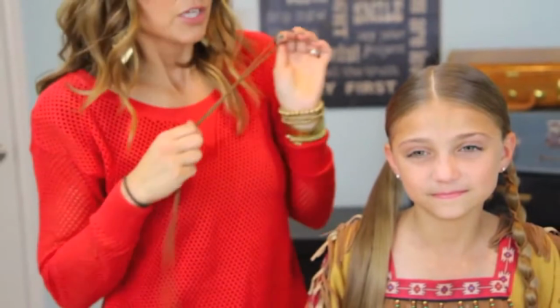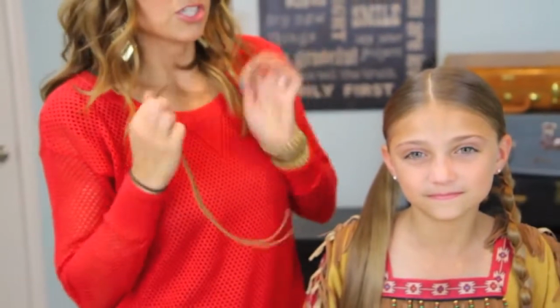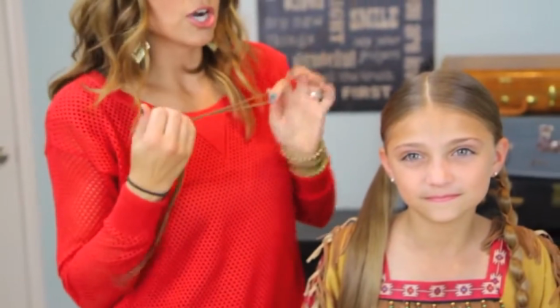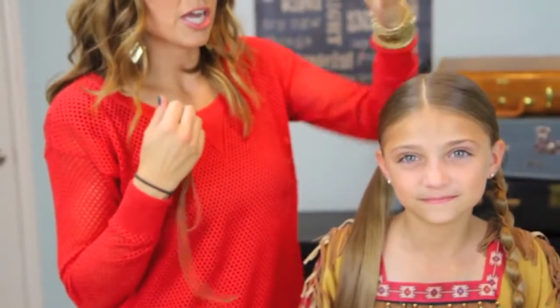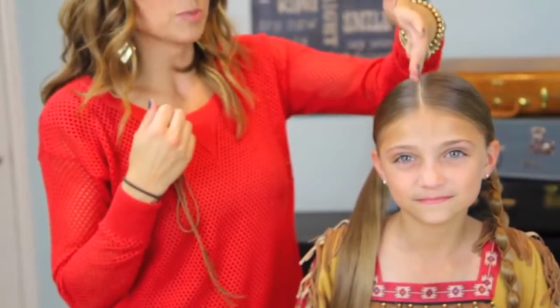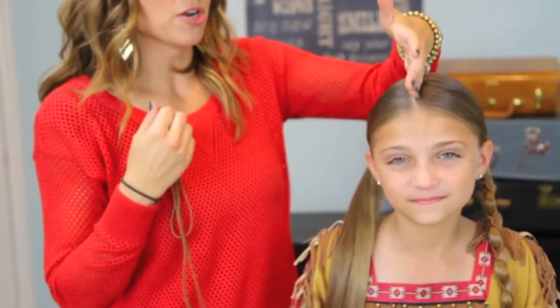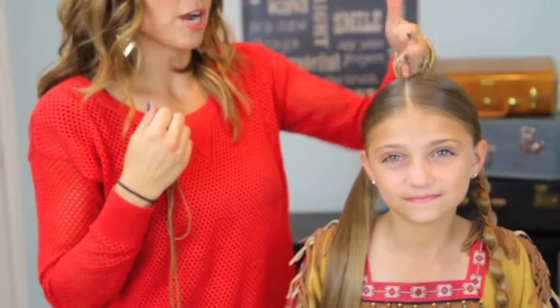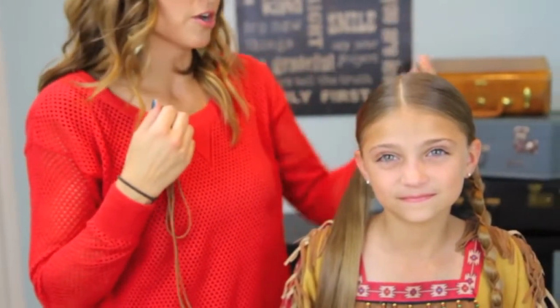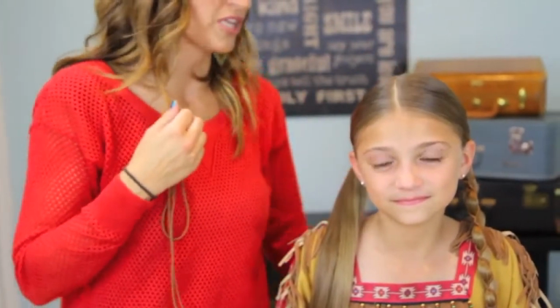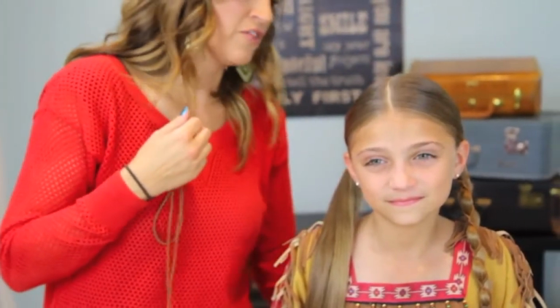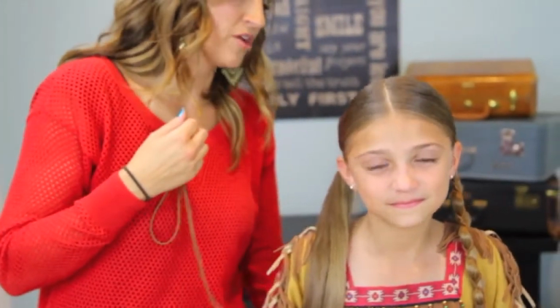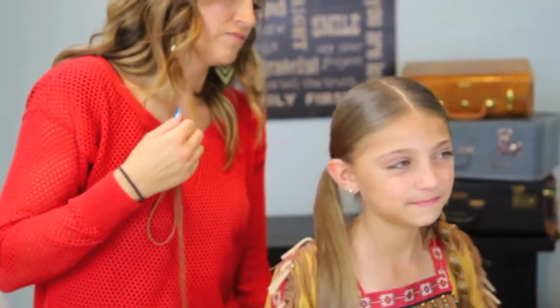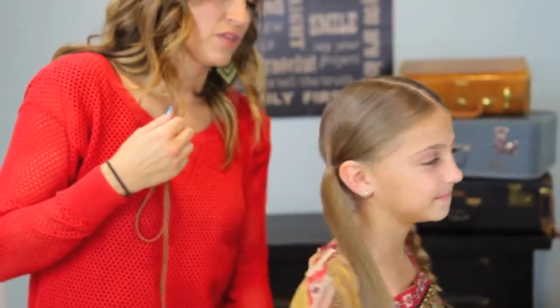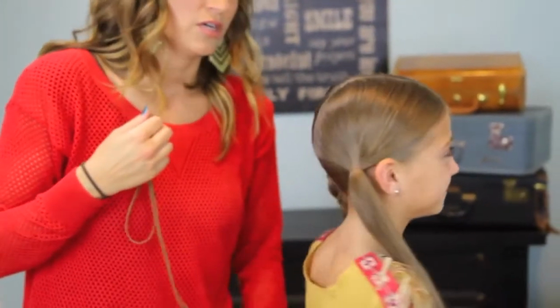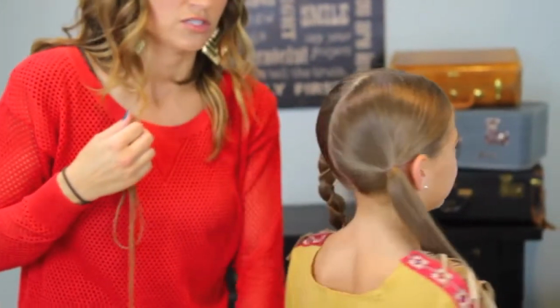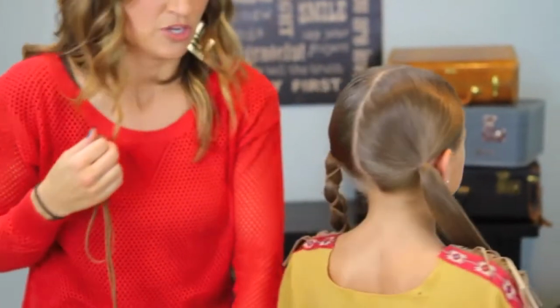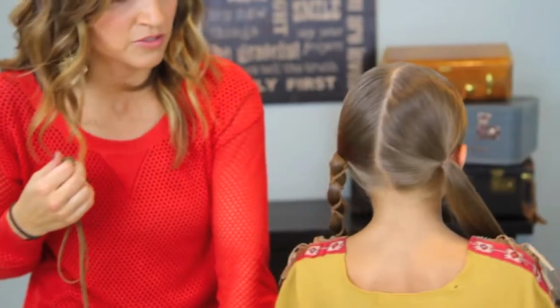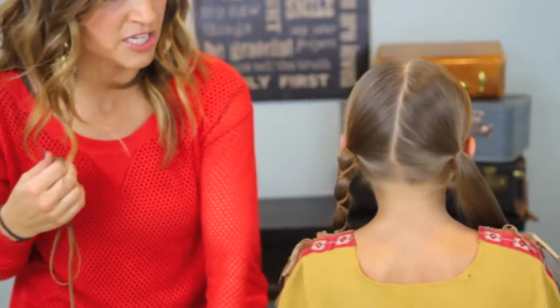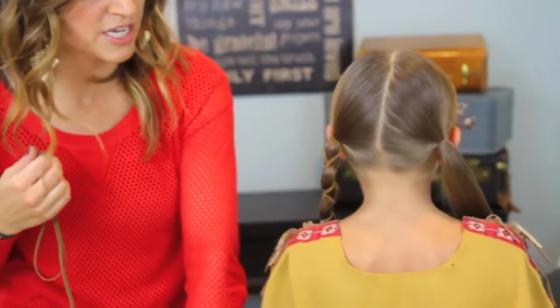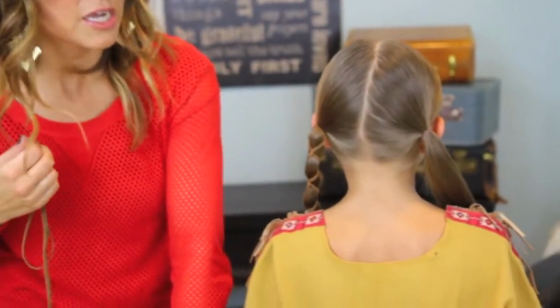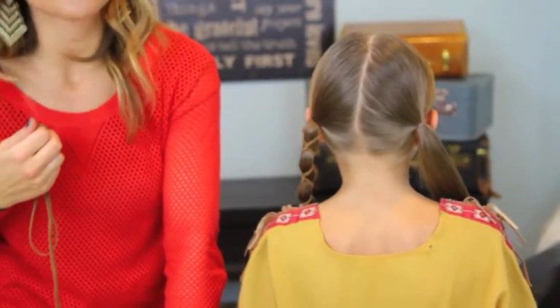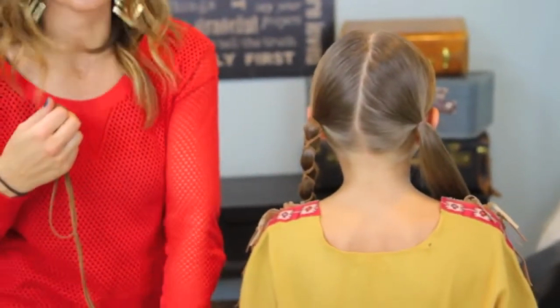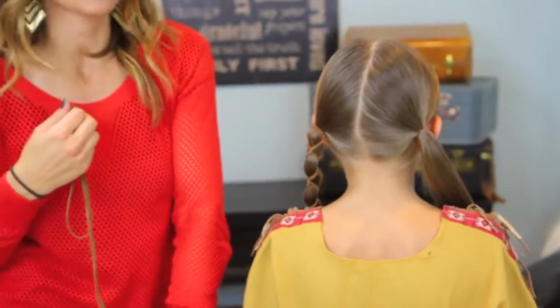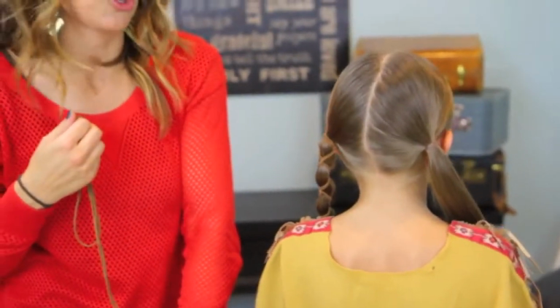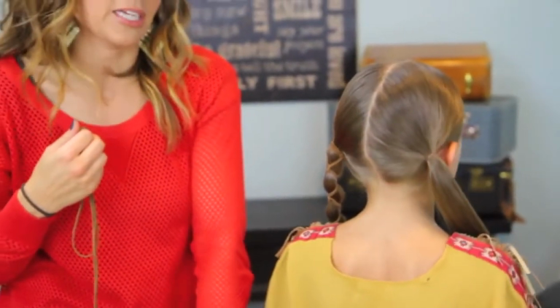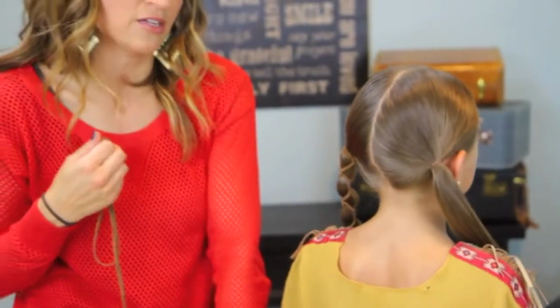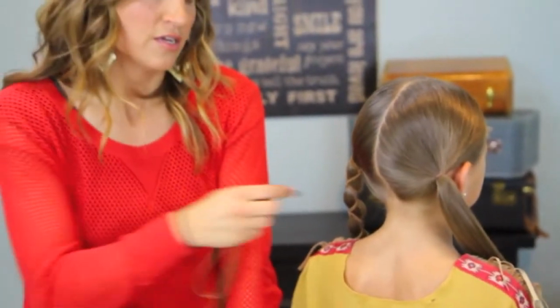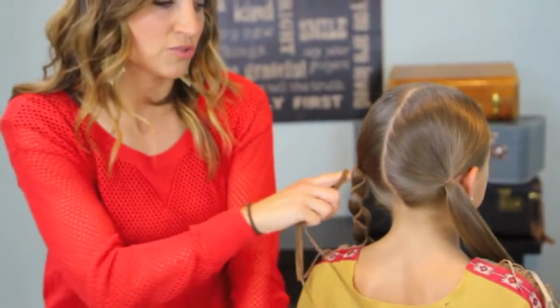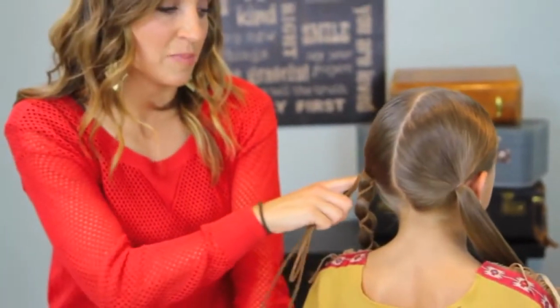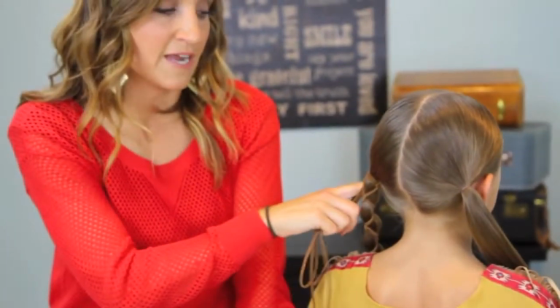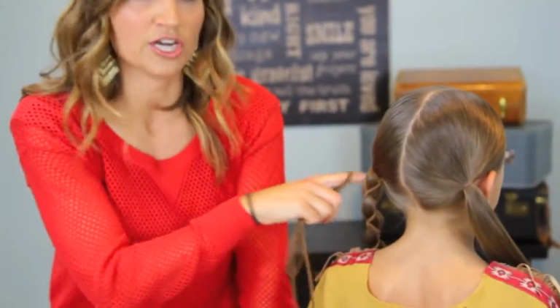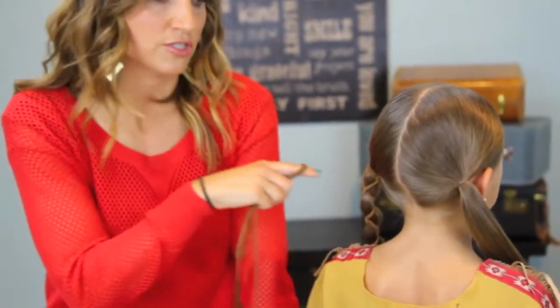To start, I just parted her hair completely down the middle. Spin you around so they can see. And put it into two pigtails, just right behind her ears.